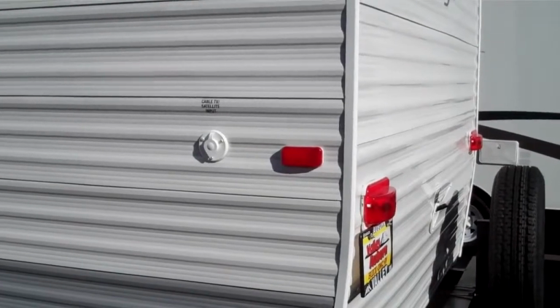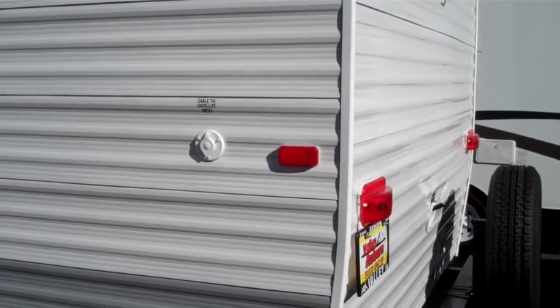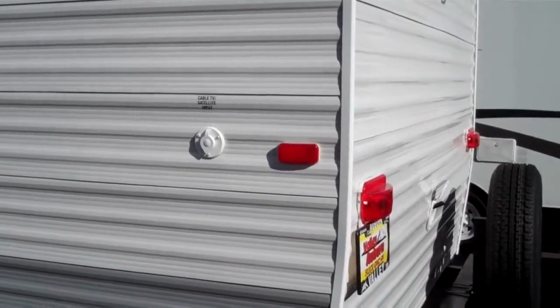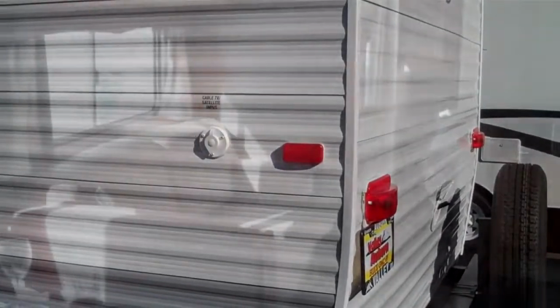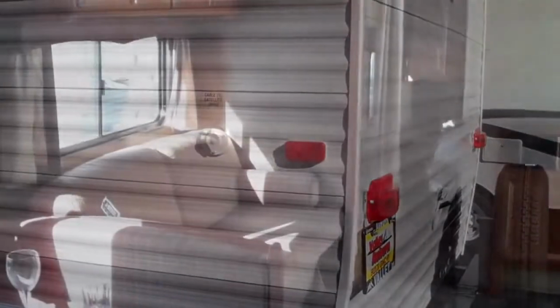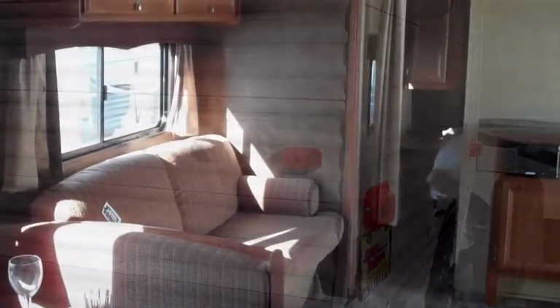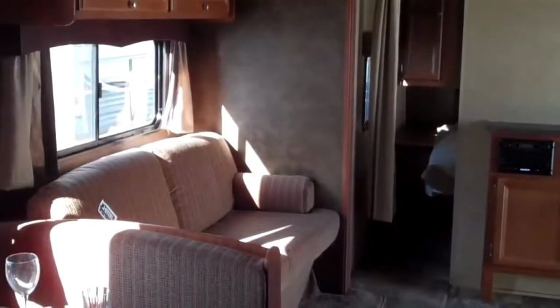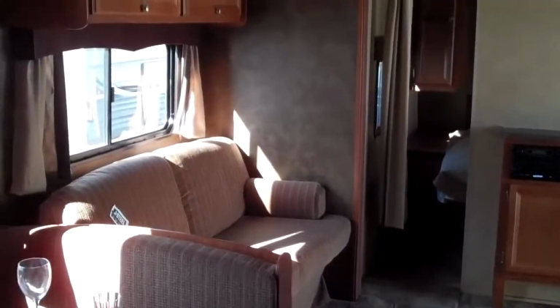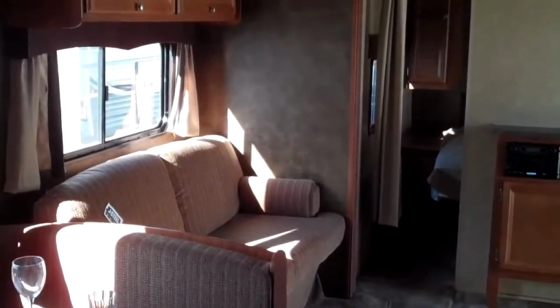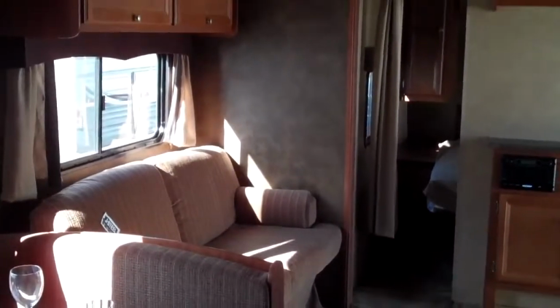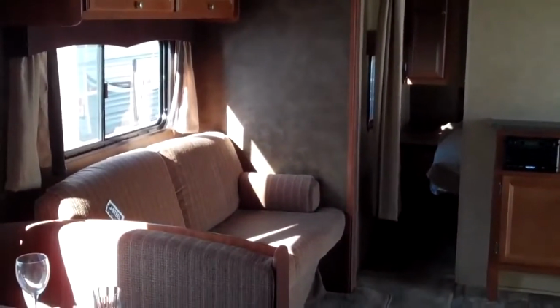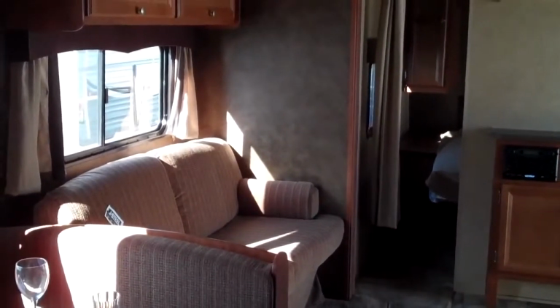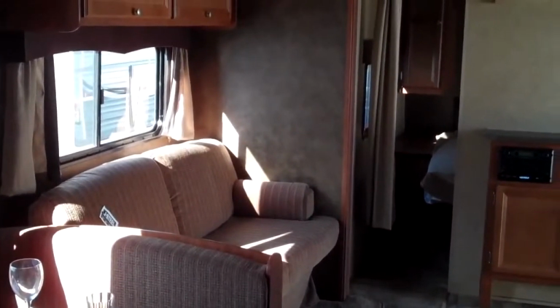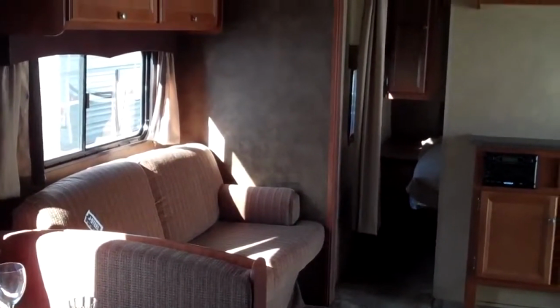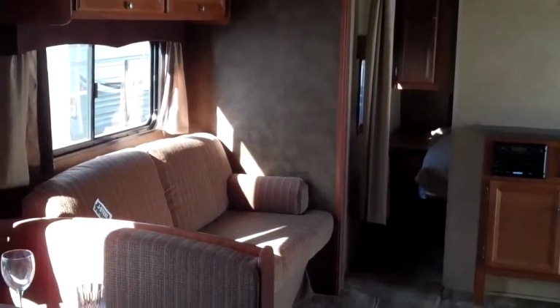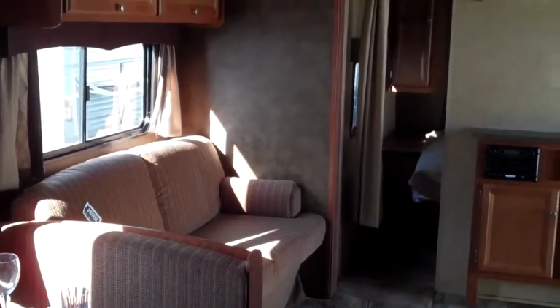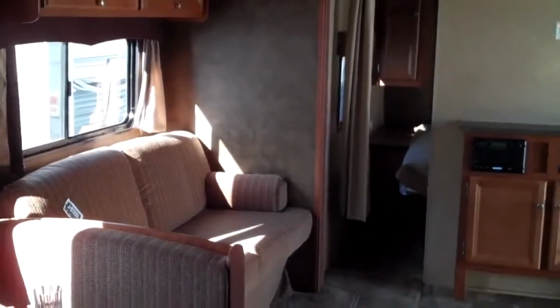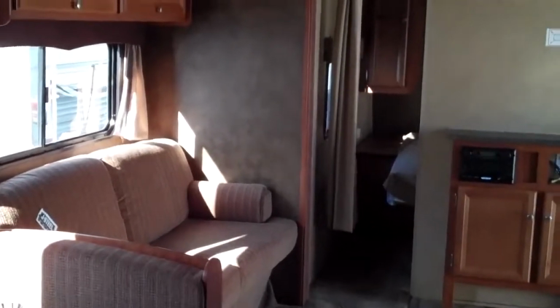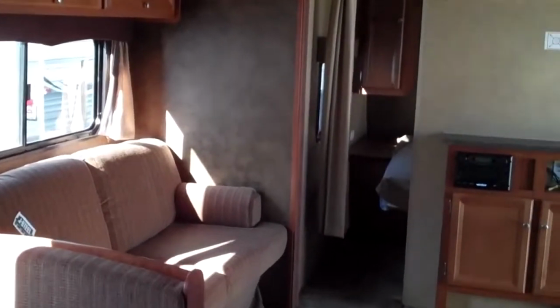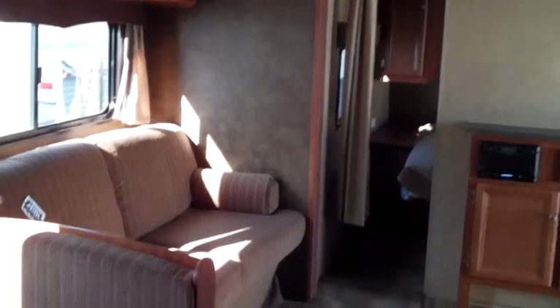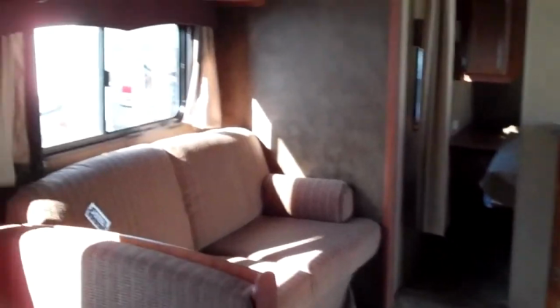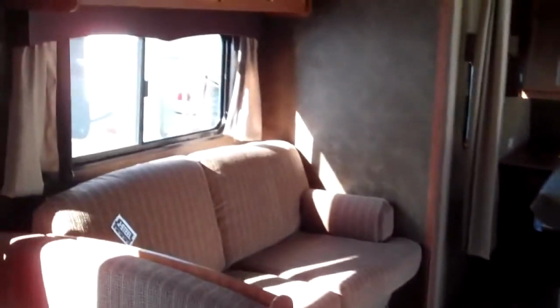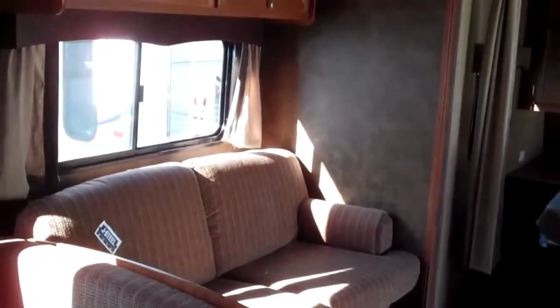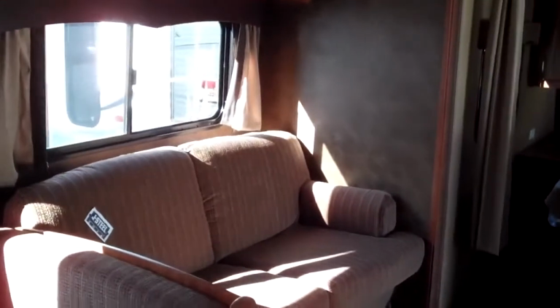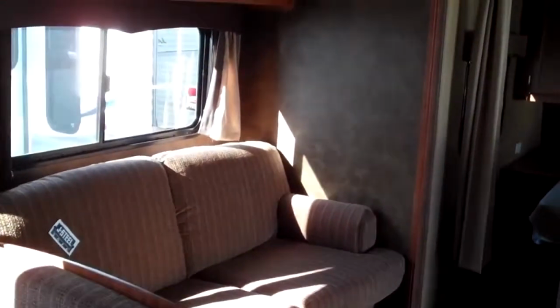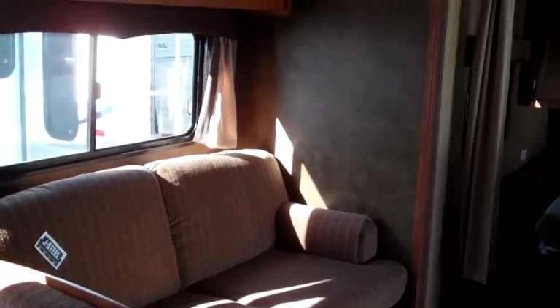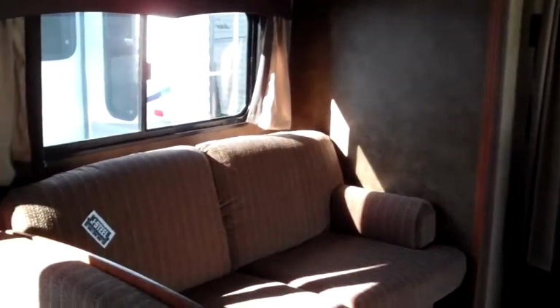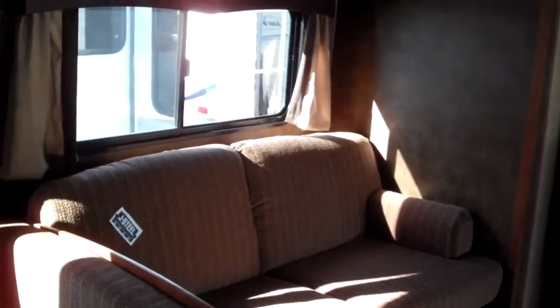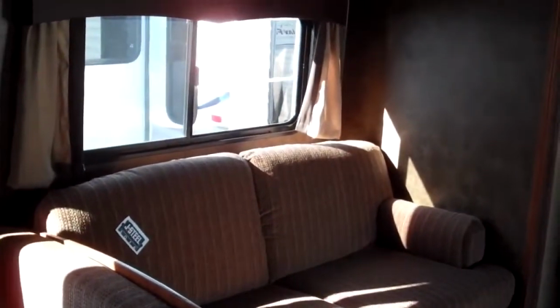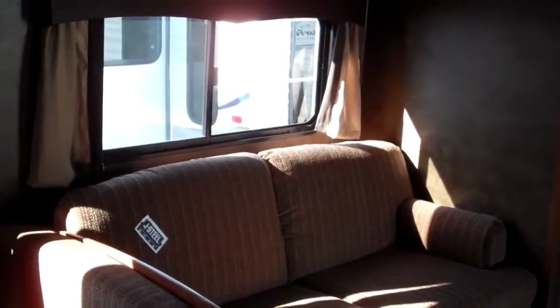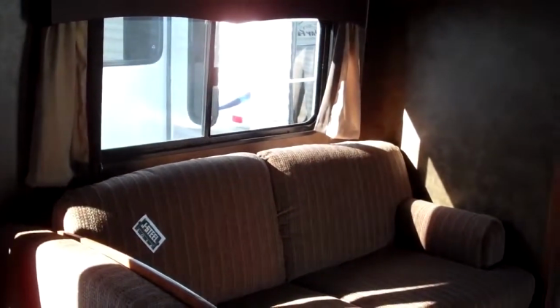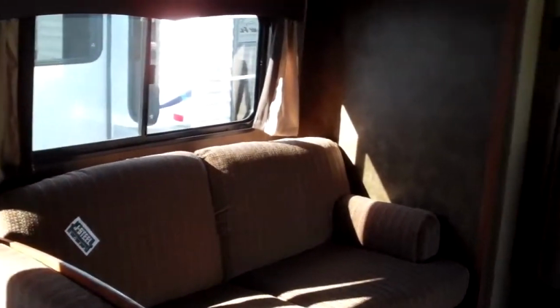Let's take a look on the inside. Here's the inside of the 267 BHS. This has a couch and a dinette — the couch makes into a bed, it's the jackknife sofa.